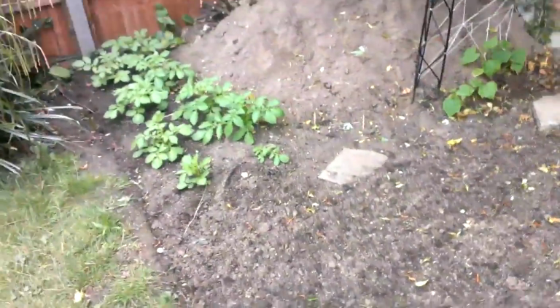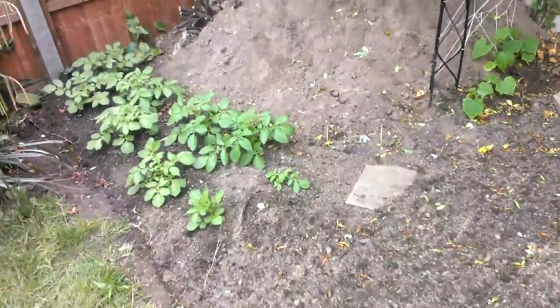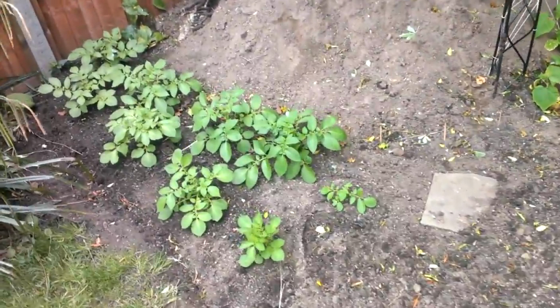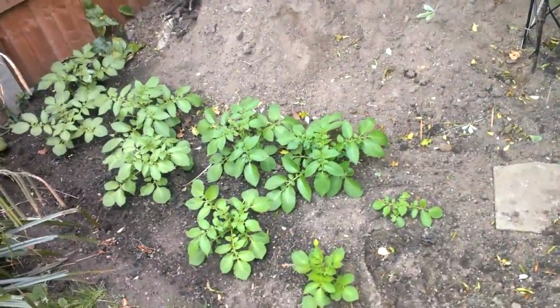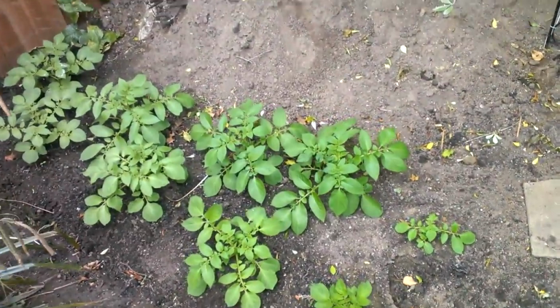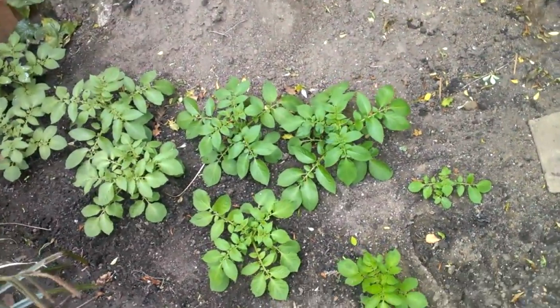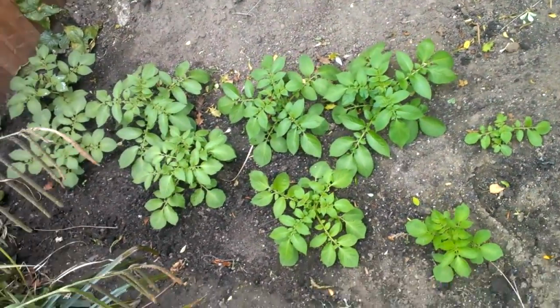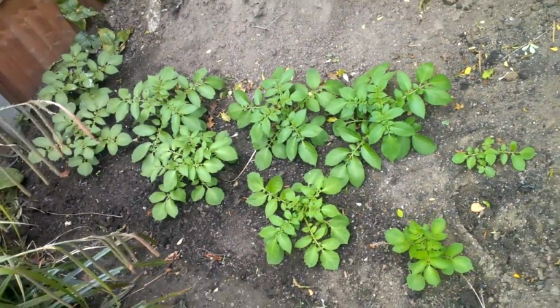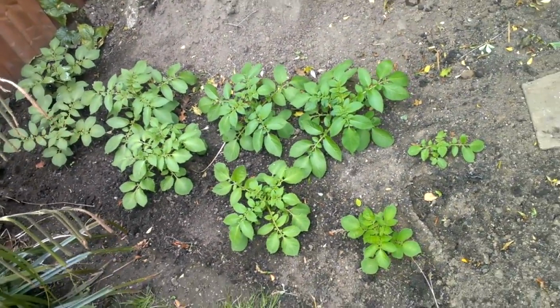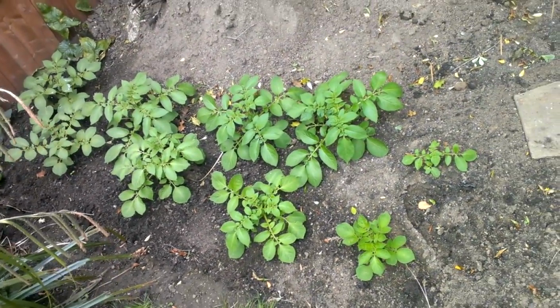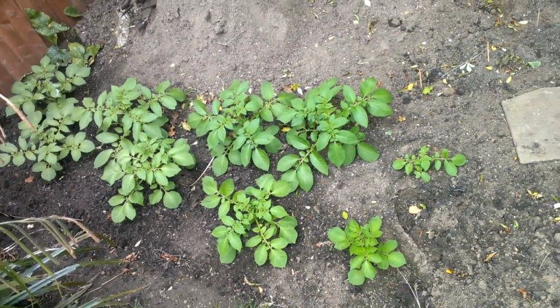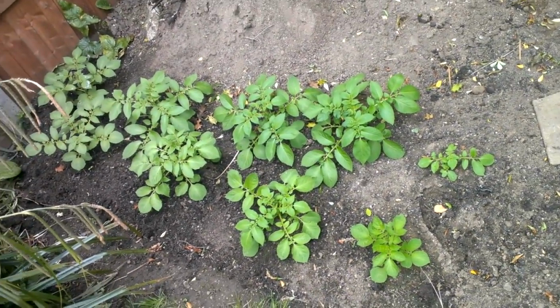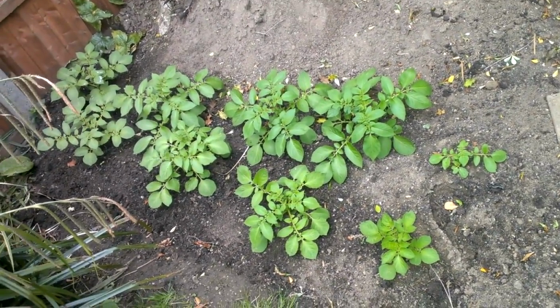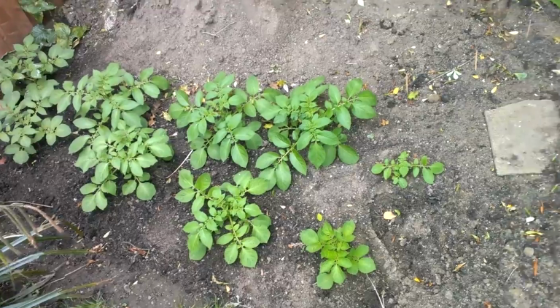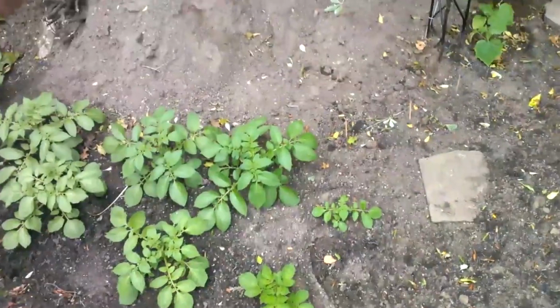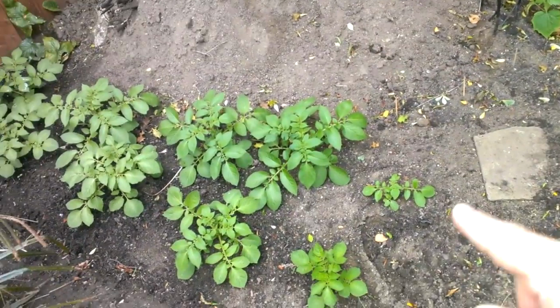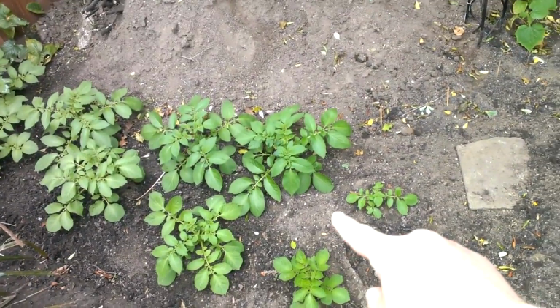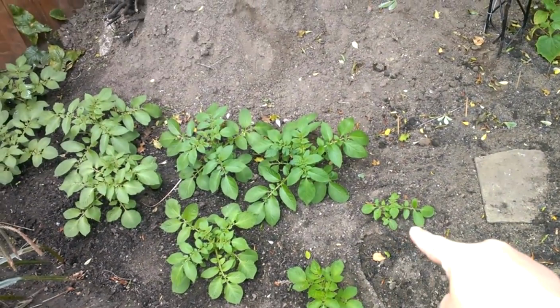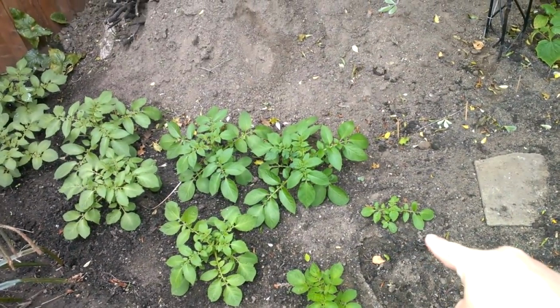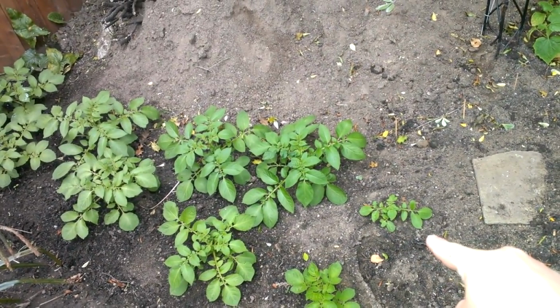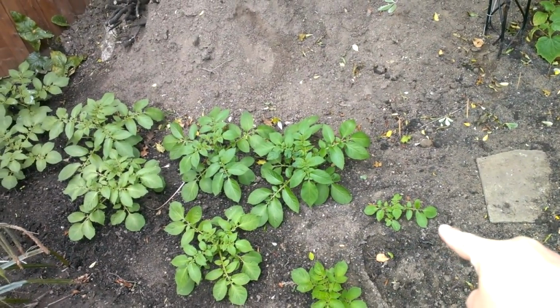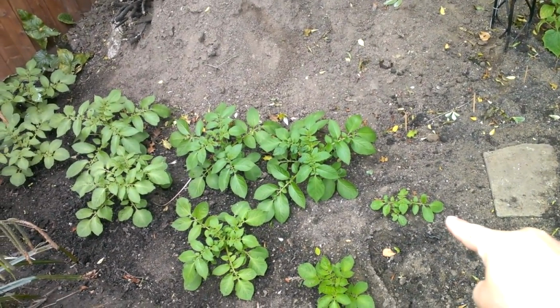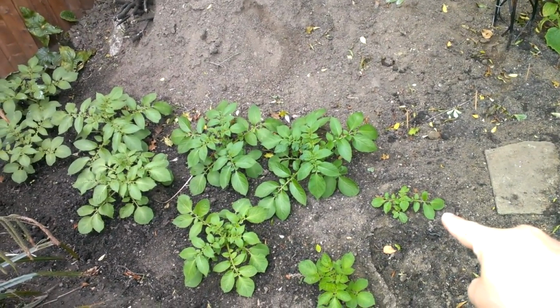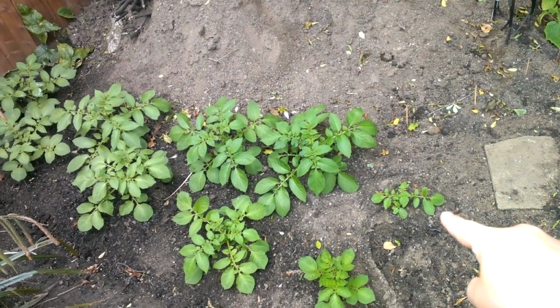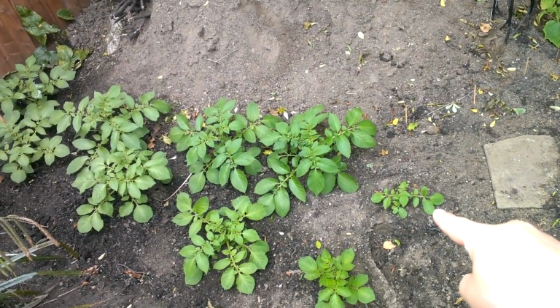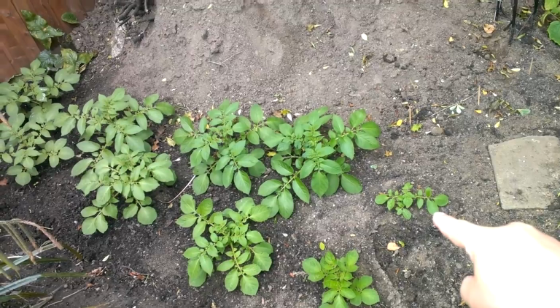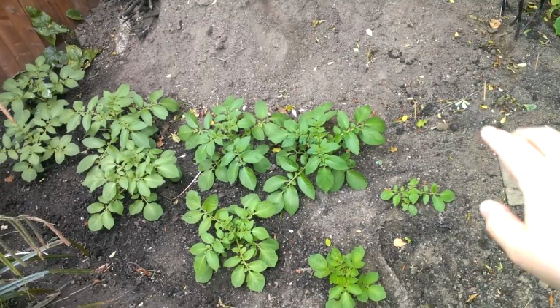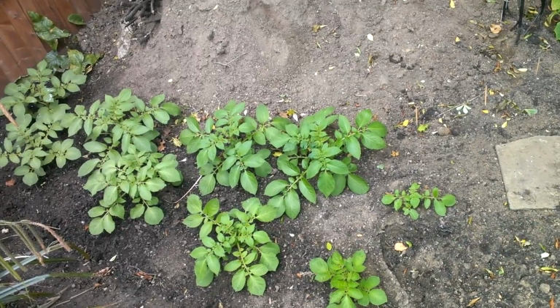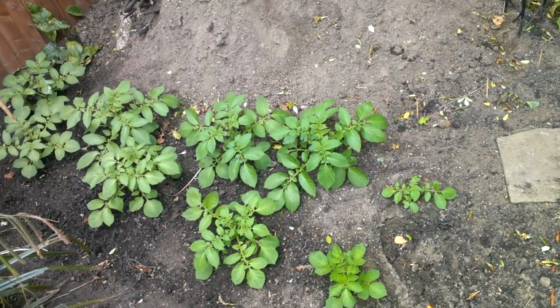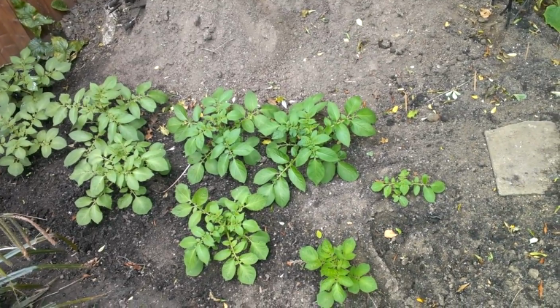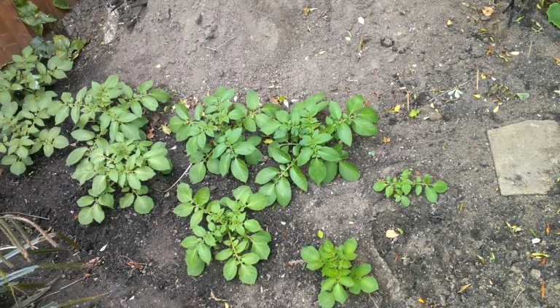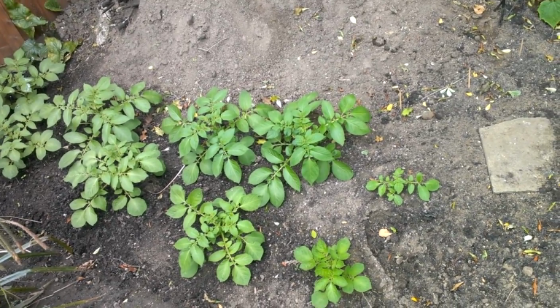The potatoes are really happy. The potatoes are going like a madhouse. That little one there was just a super tiny thing that I almost considered throwing out because it just wasn't doing well.